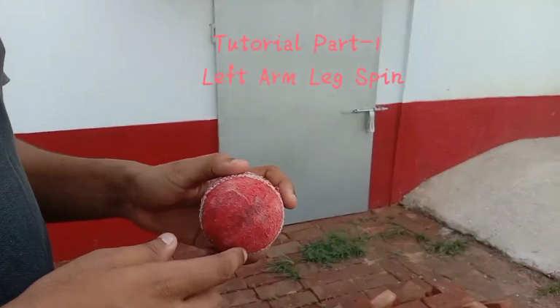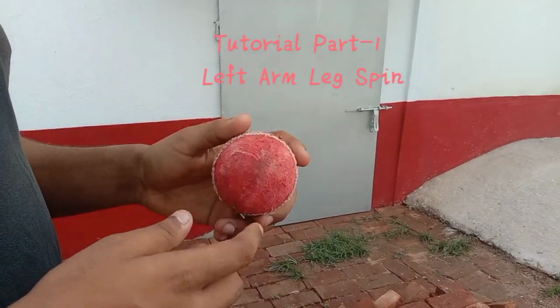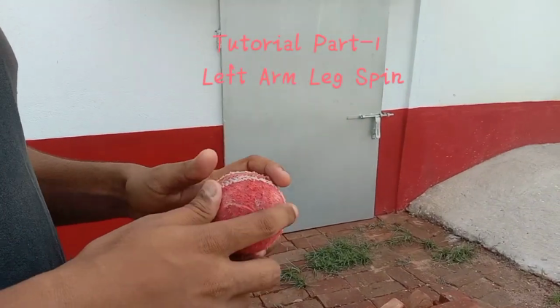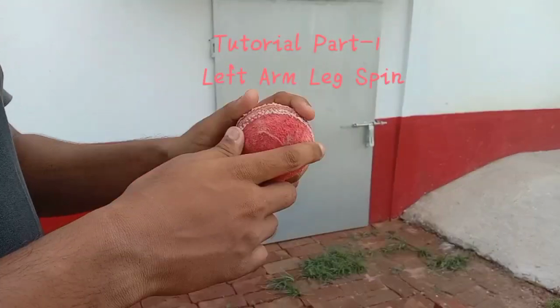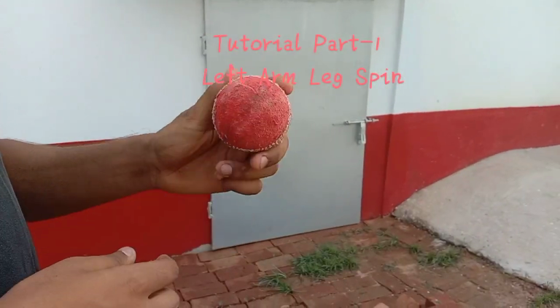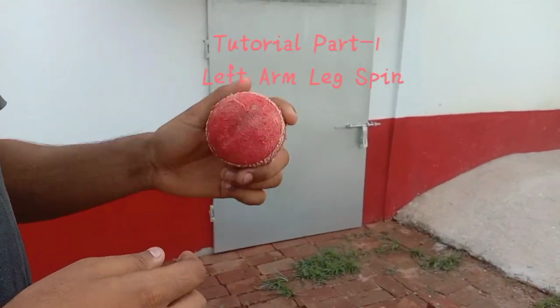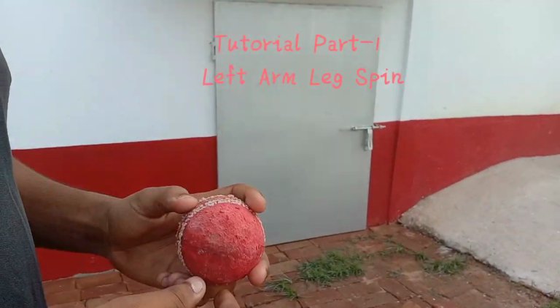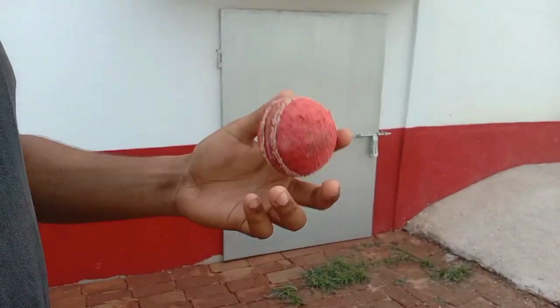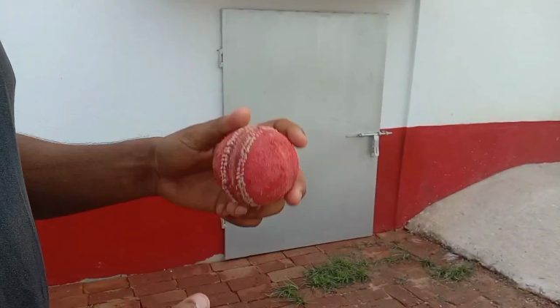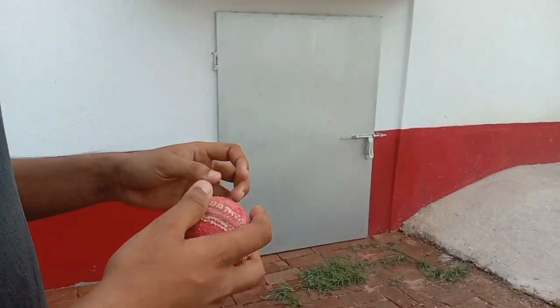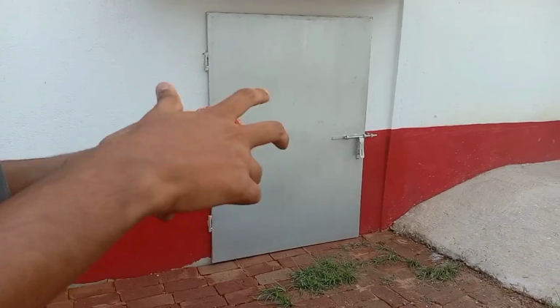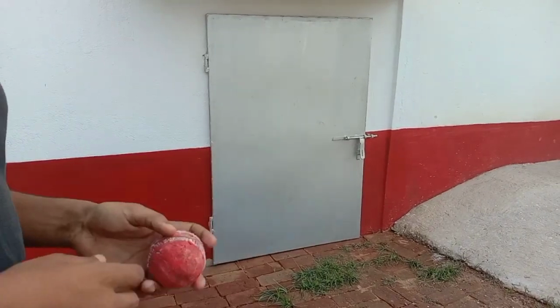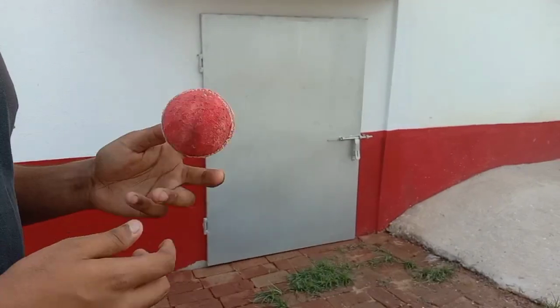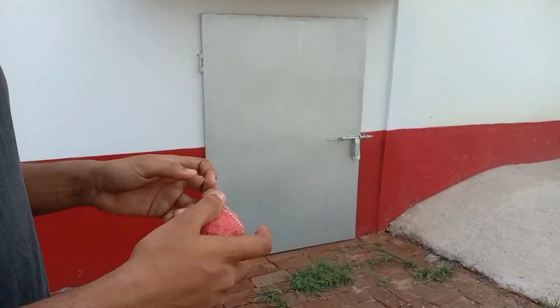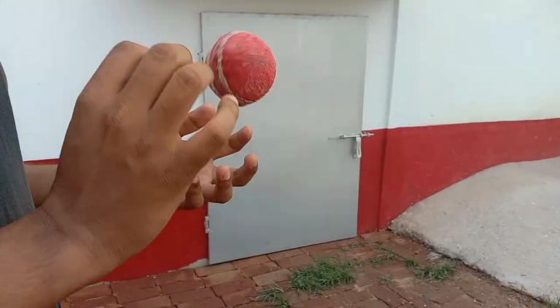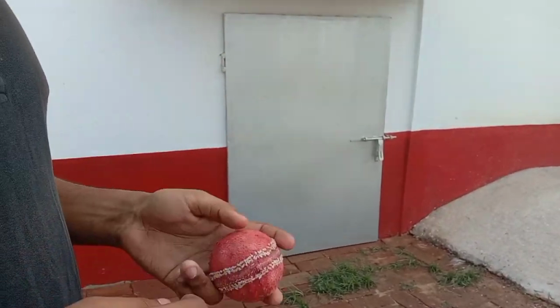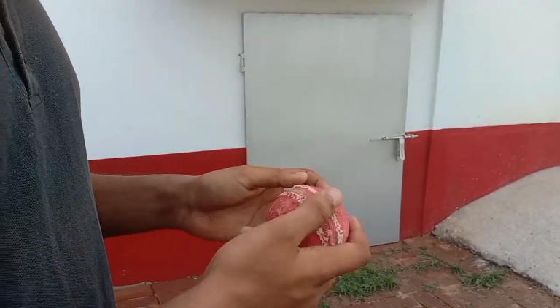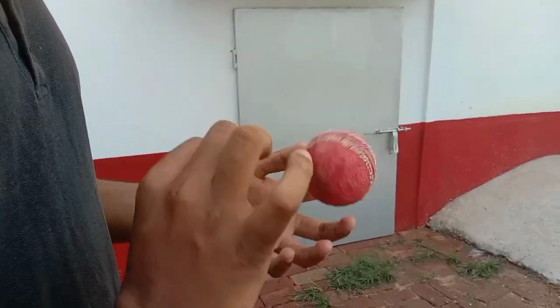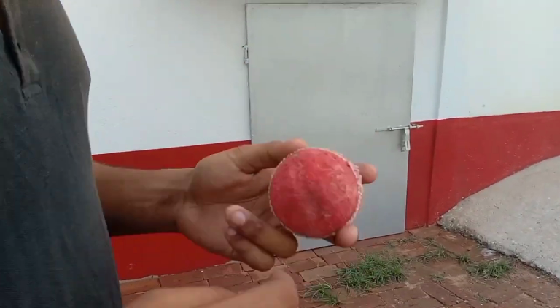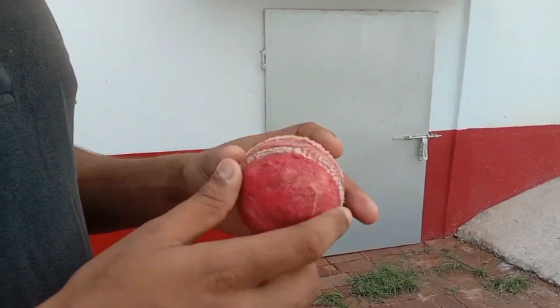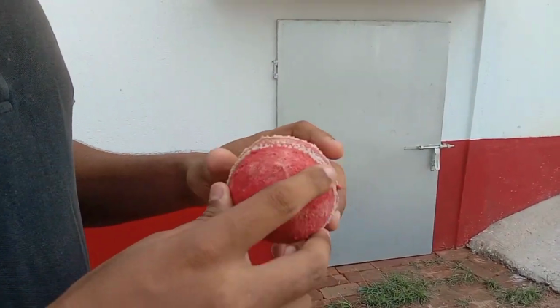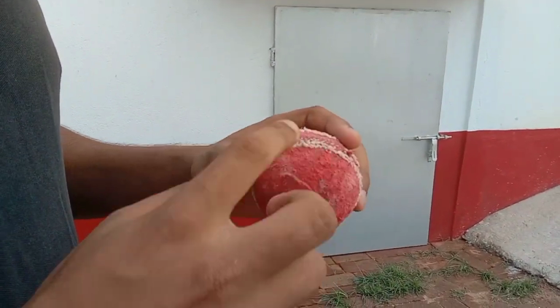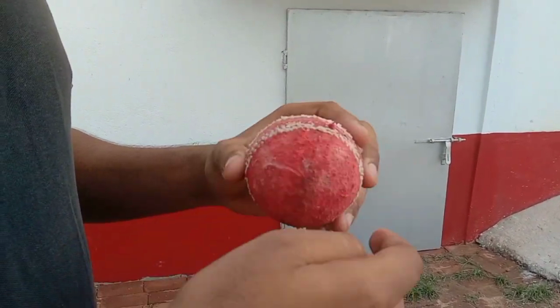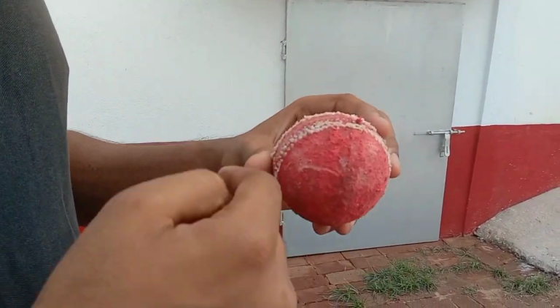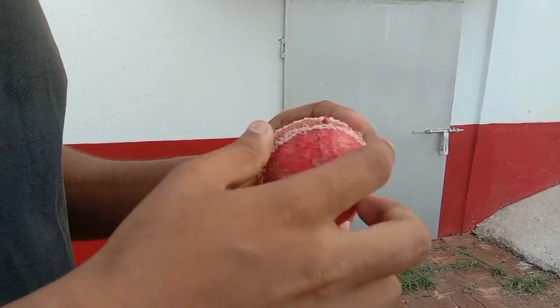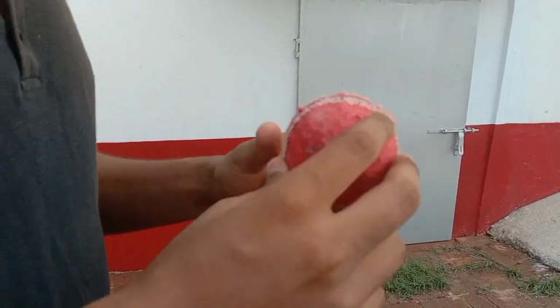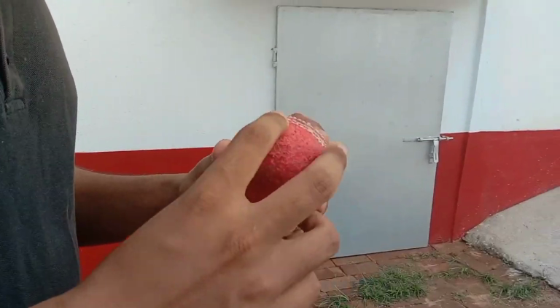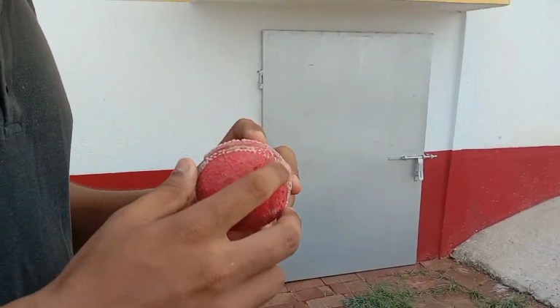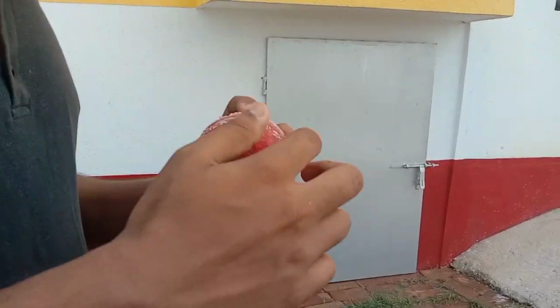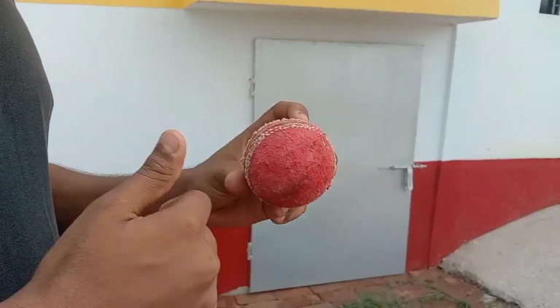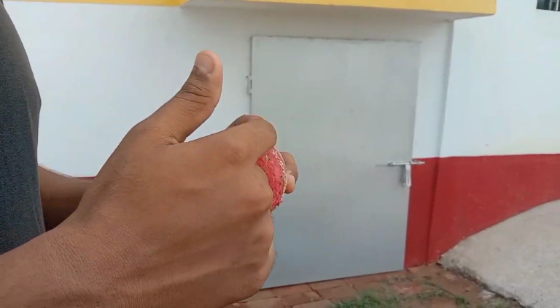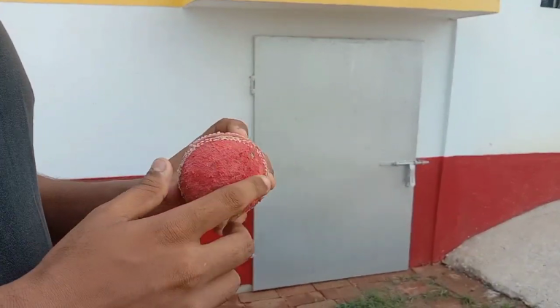This is Part 1 of the left thumb left spin. What we have to do while doing the left thumb left spin is basically we have to see the seam position of the delivery. This is the seam of the delivery.